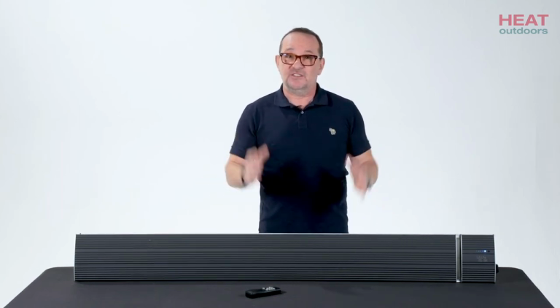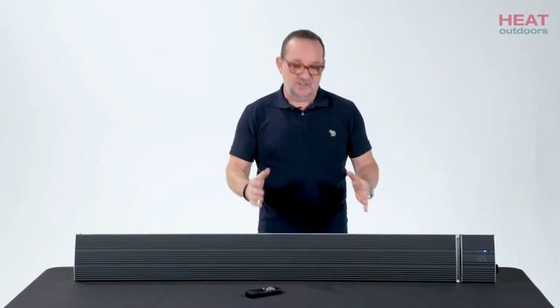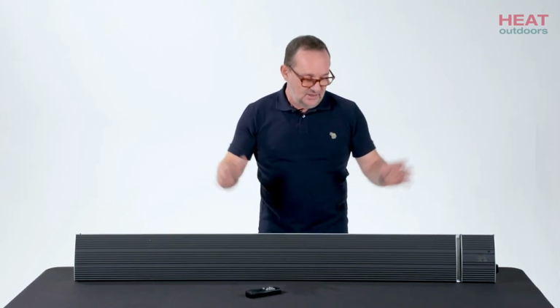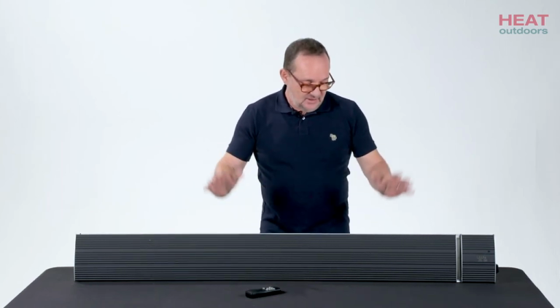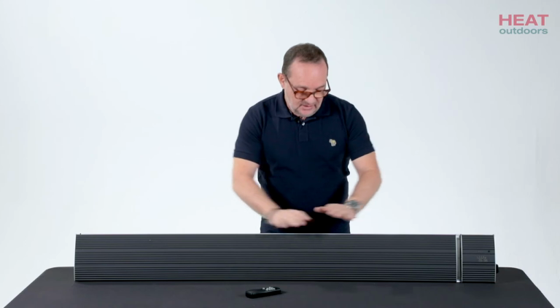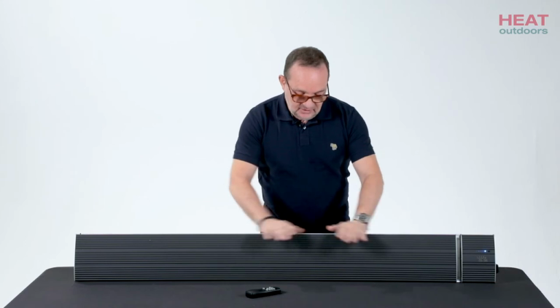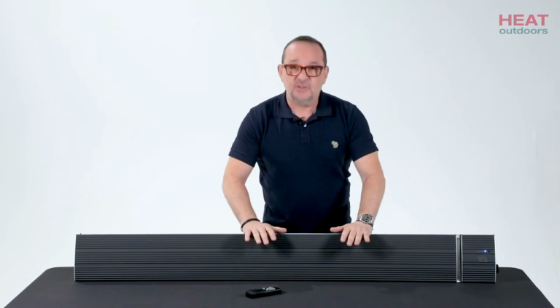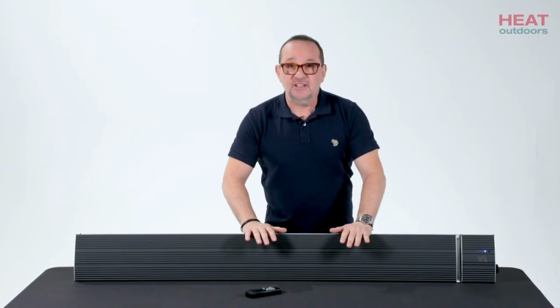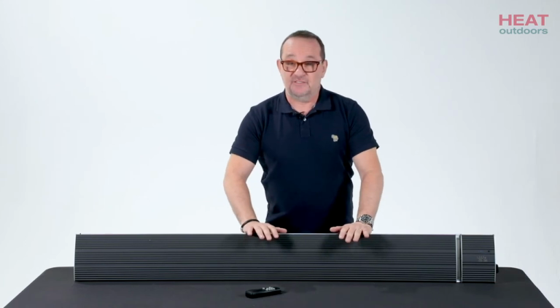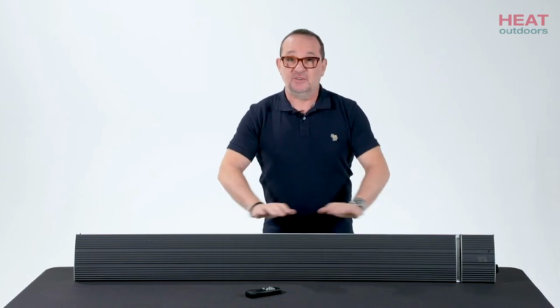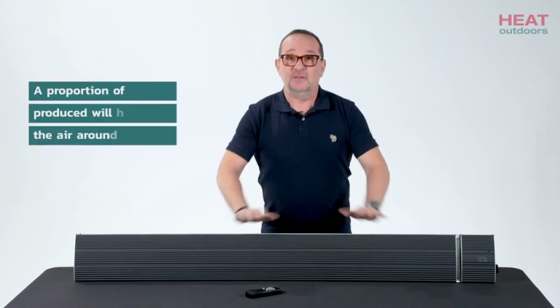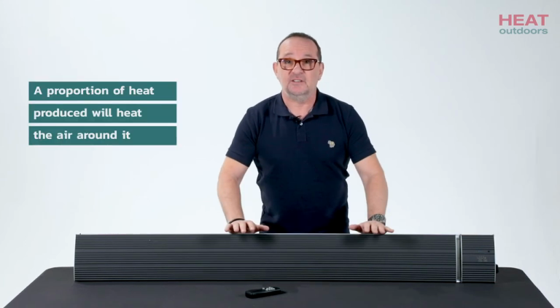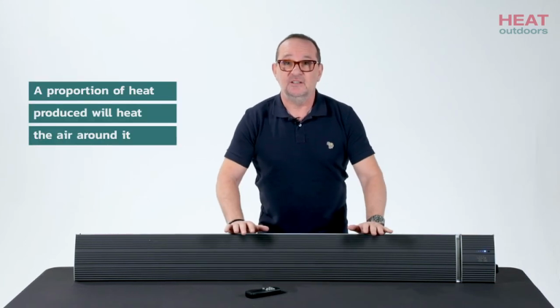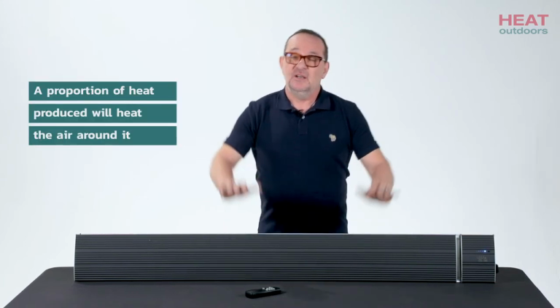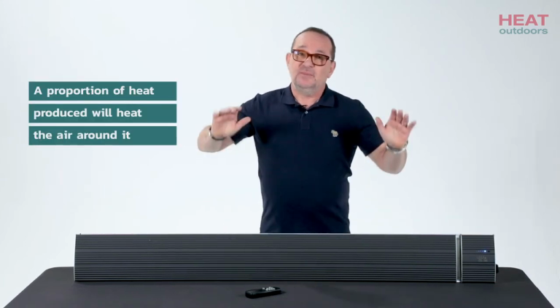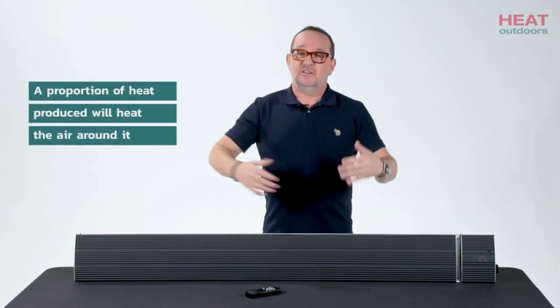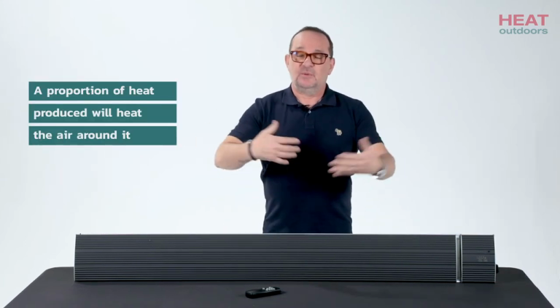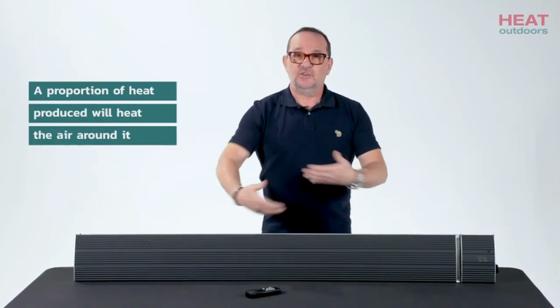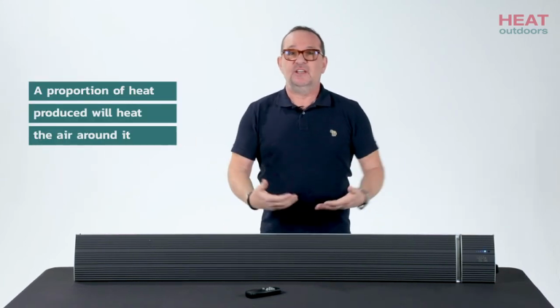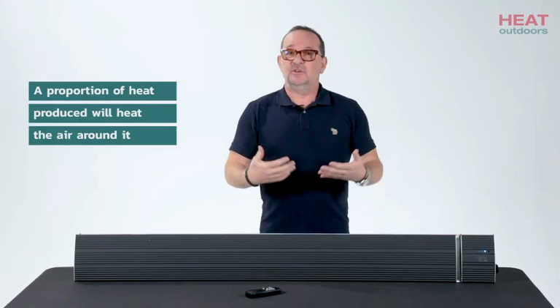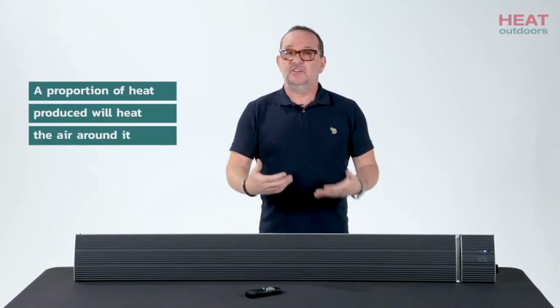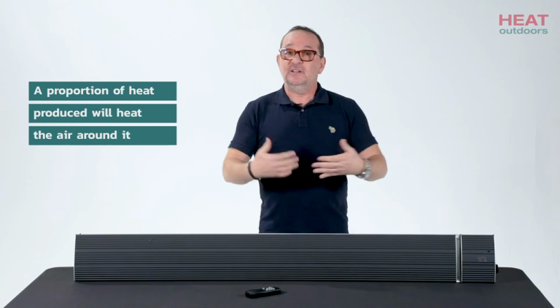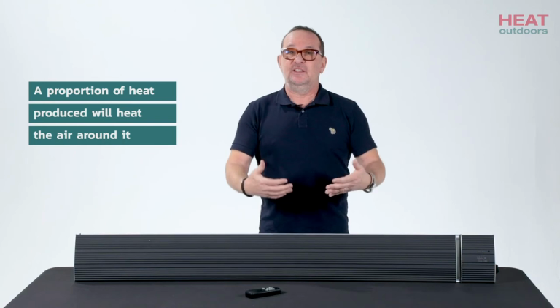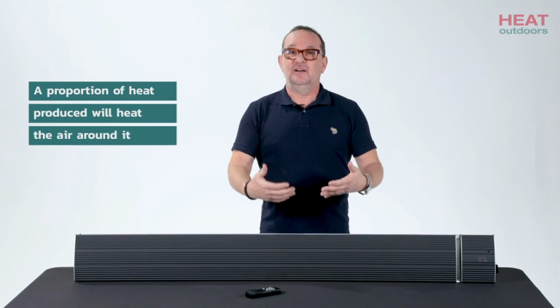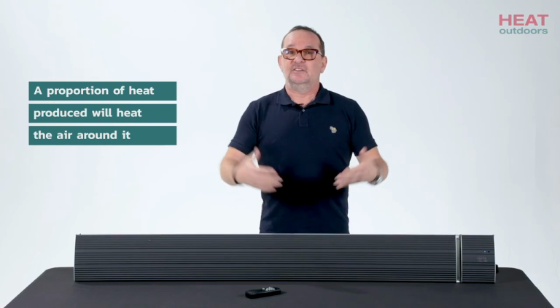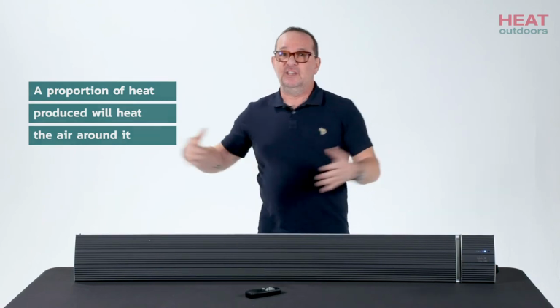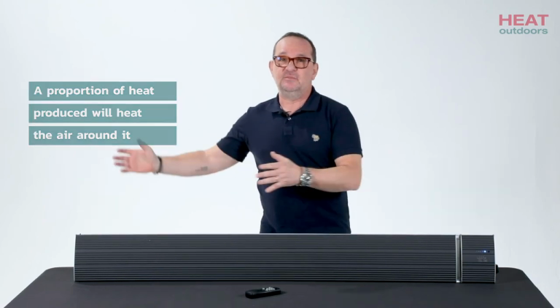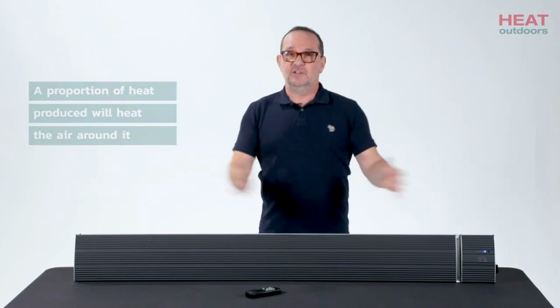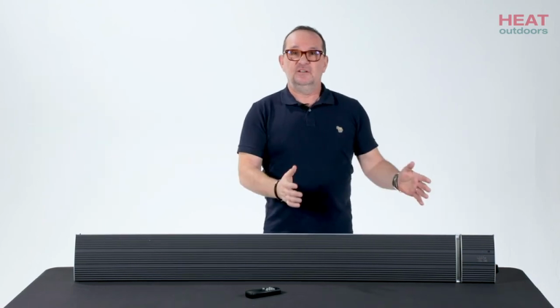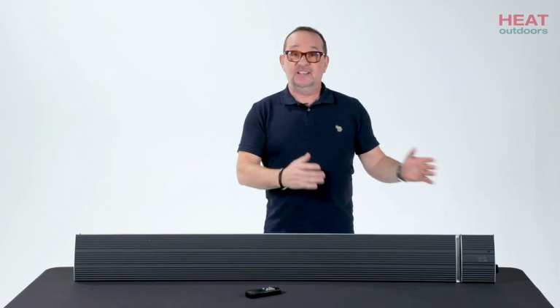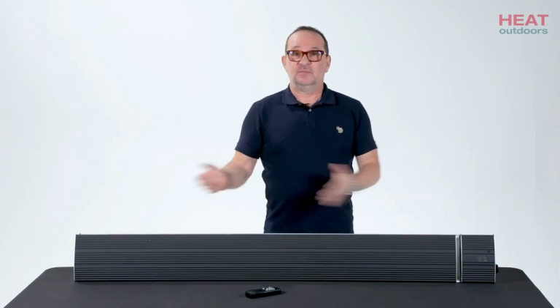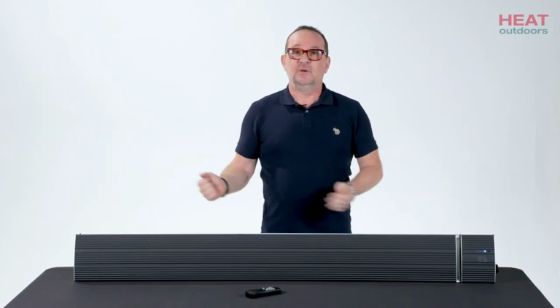Essentially this will produce heat — it feels amazing — but a proportion of the heat it produces will heat the air. So if the air is moving, the heat gets blown away.